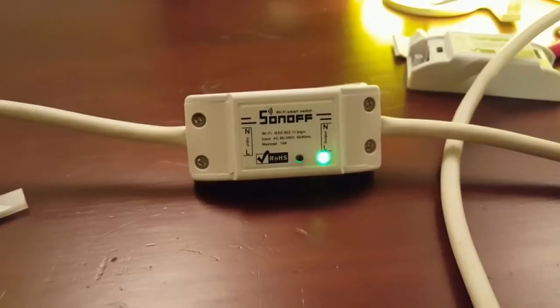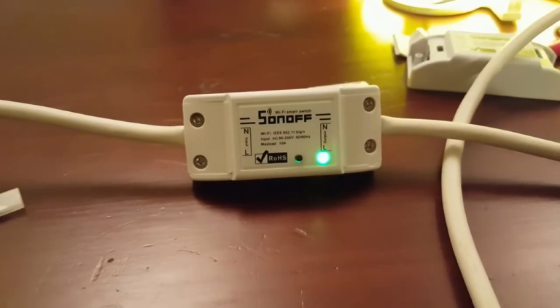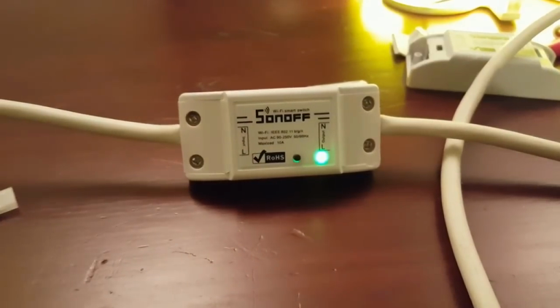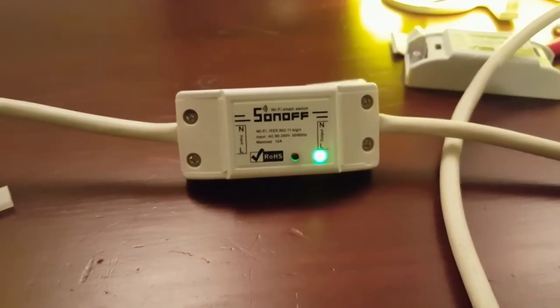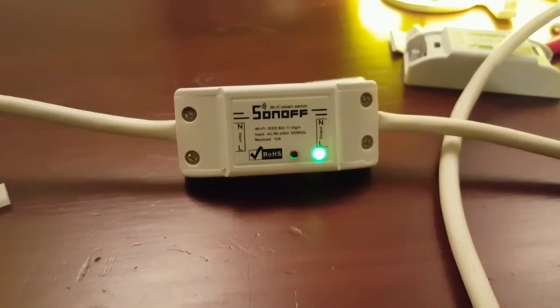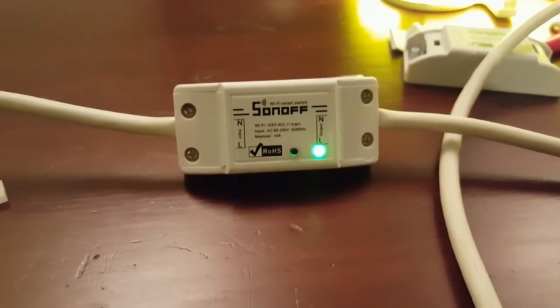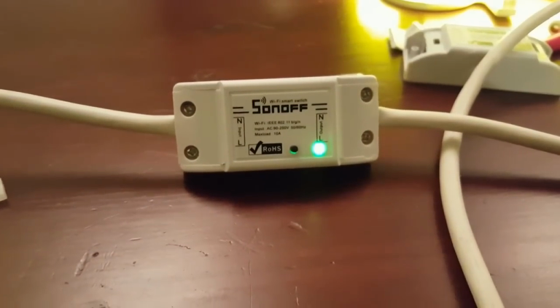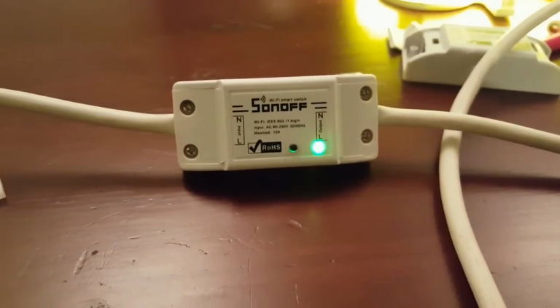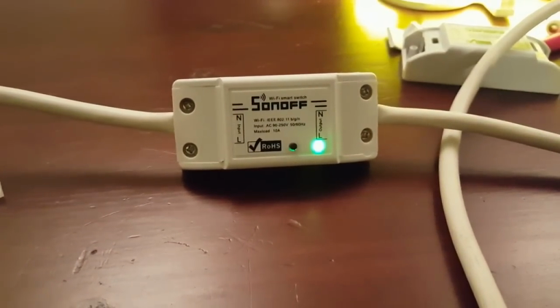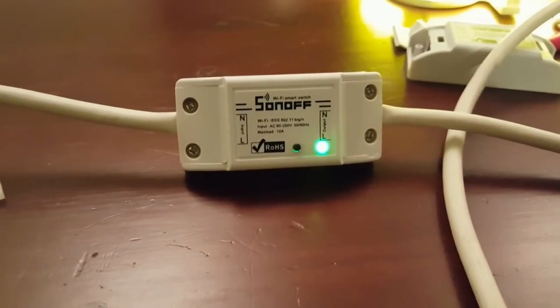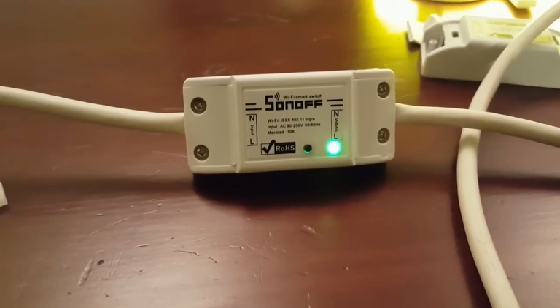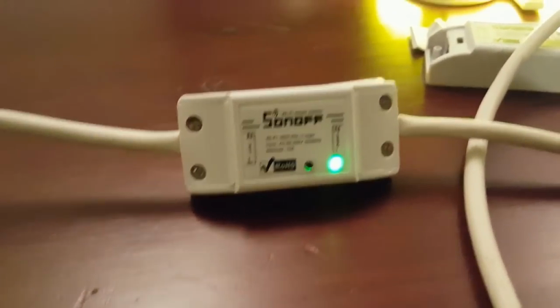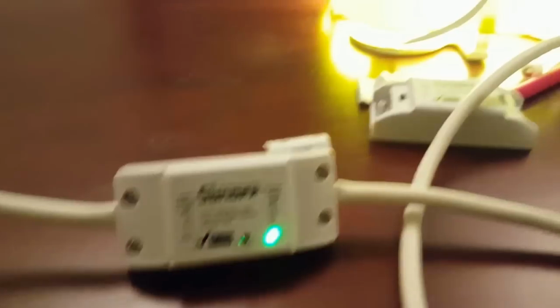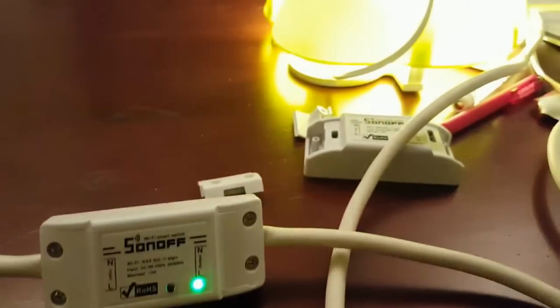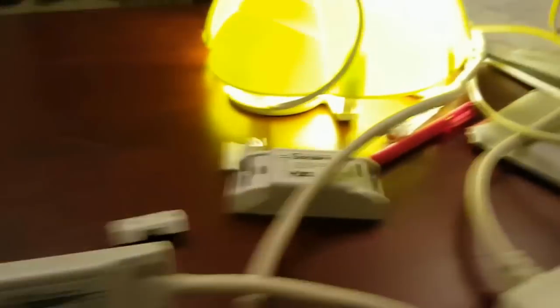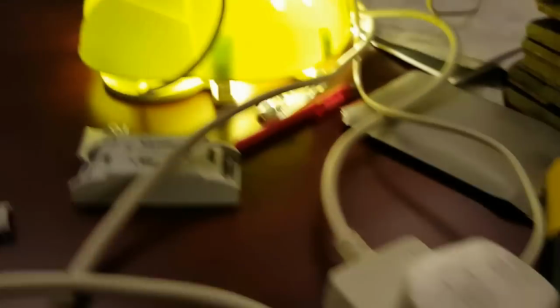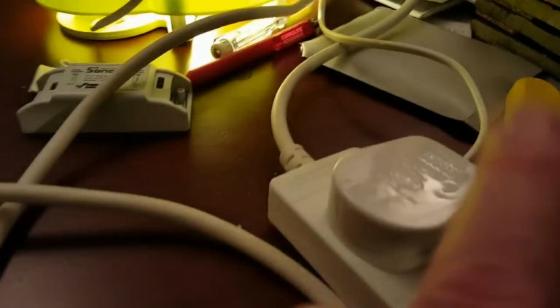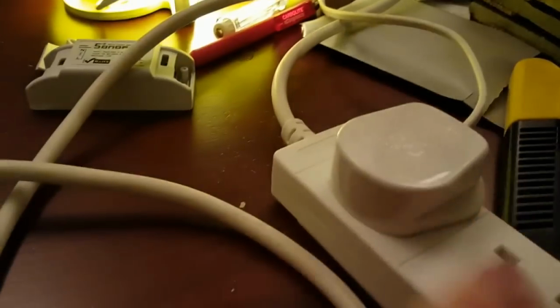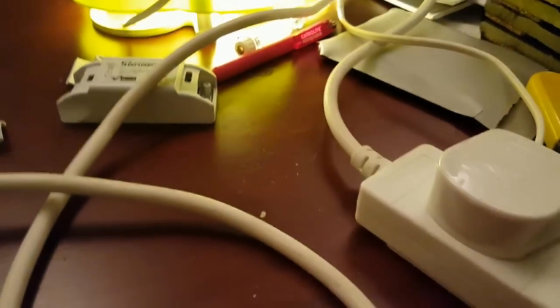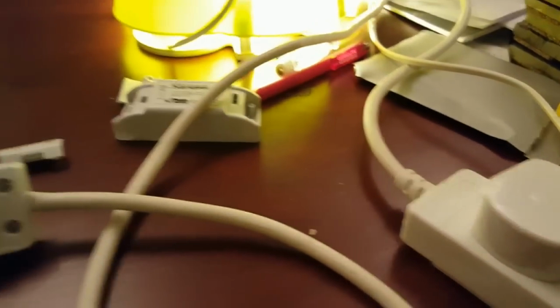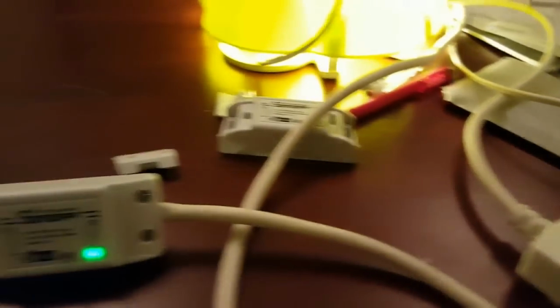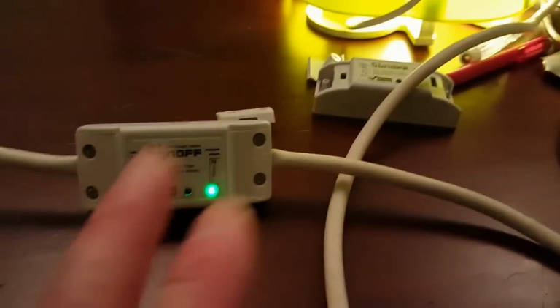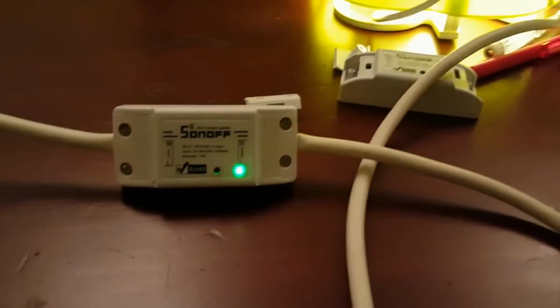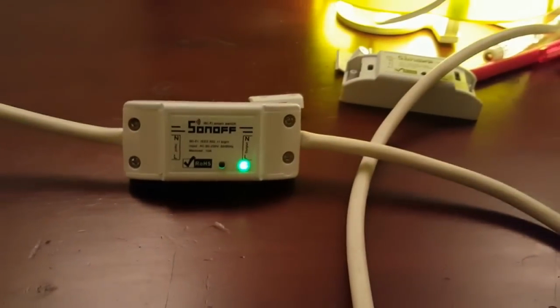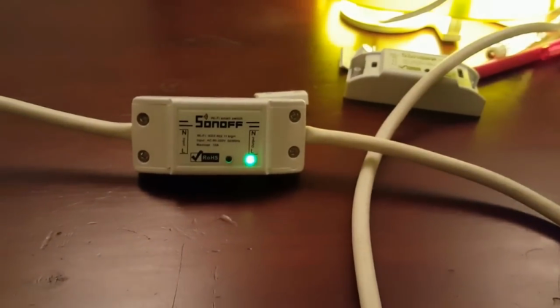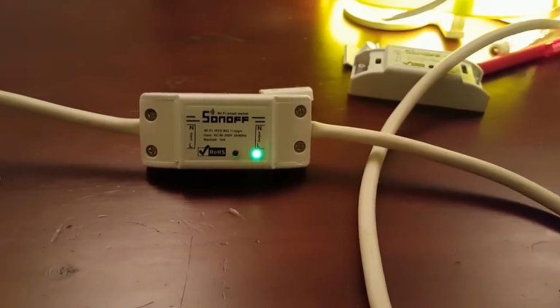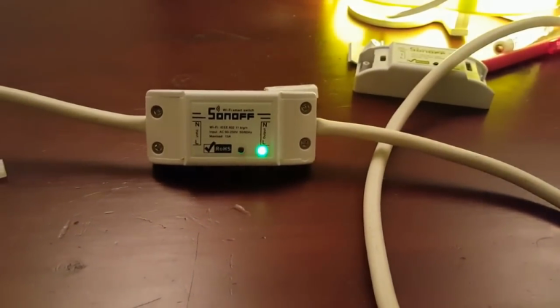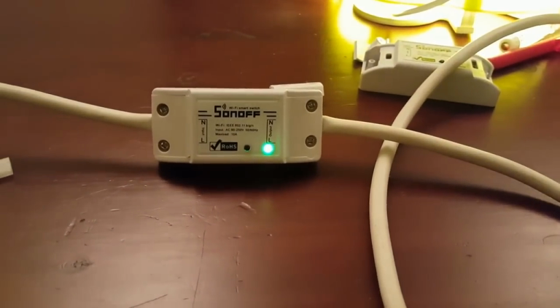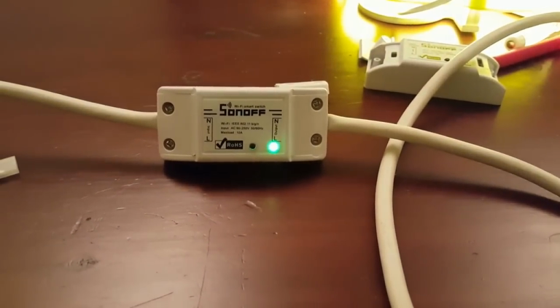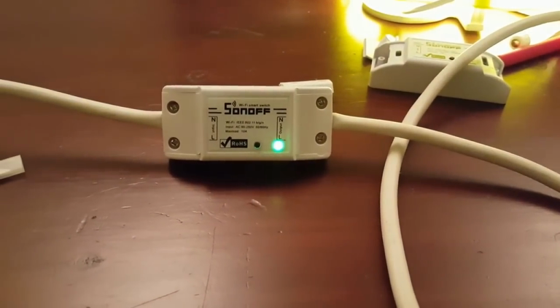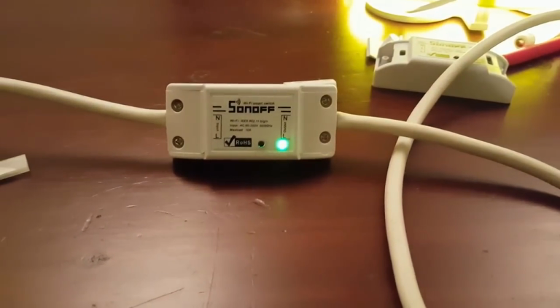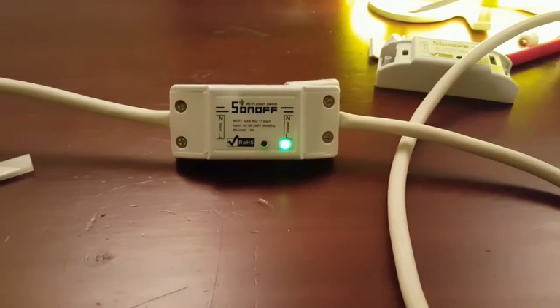Just a simple 20-to-25-minute job and you're up and running. You can use a multiple socket to run a couple of devices via your Wi-Fi. Thank you very much.